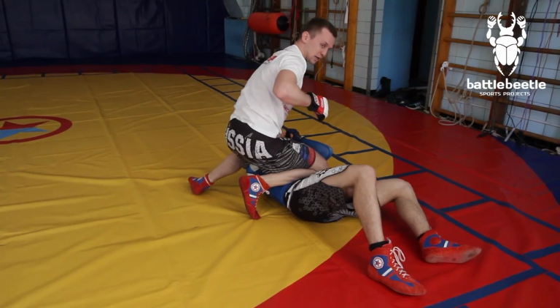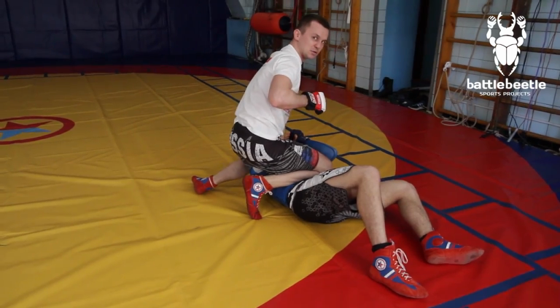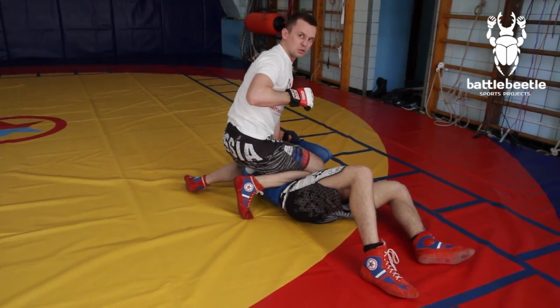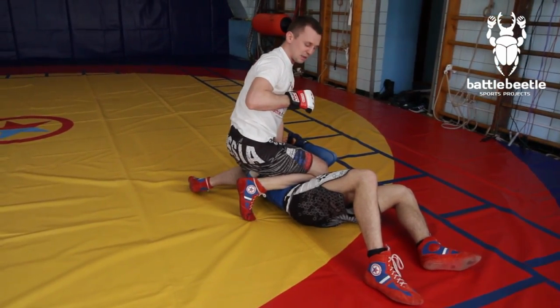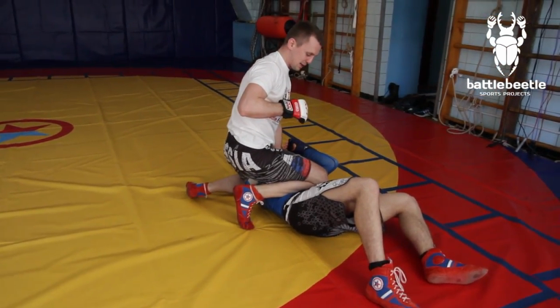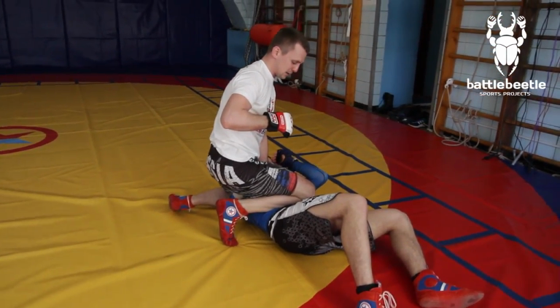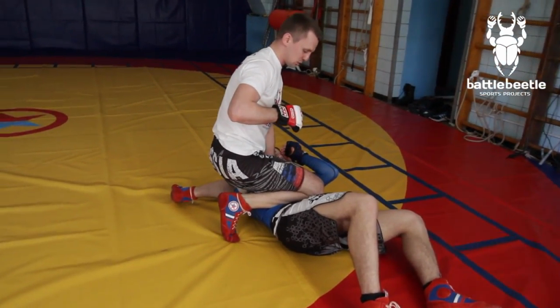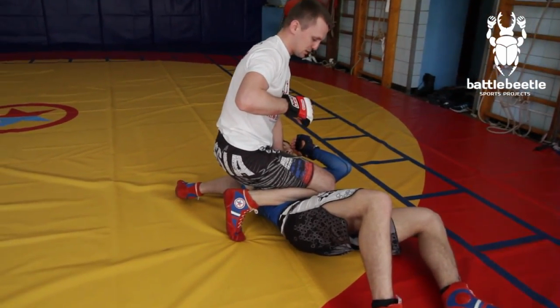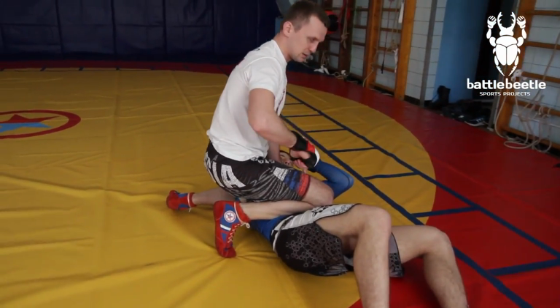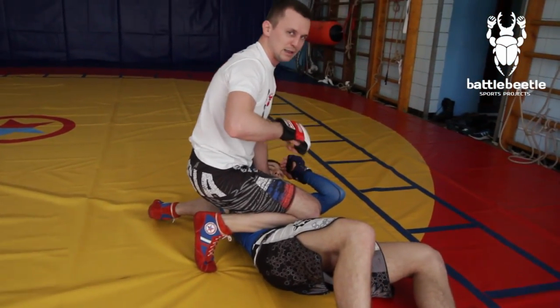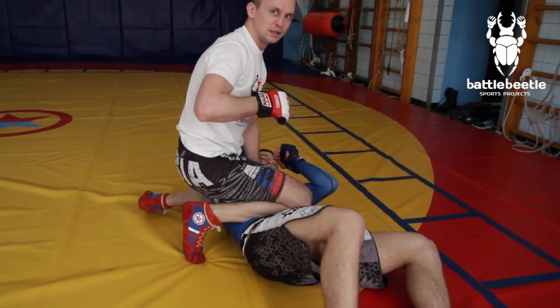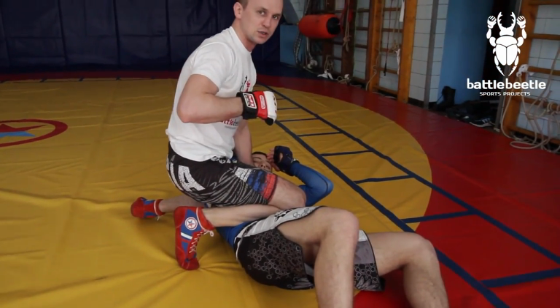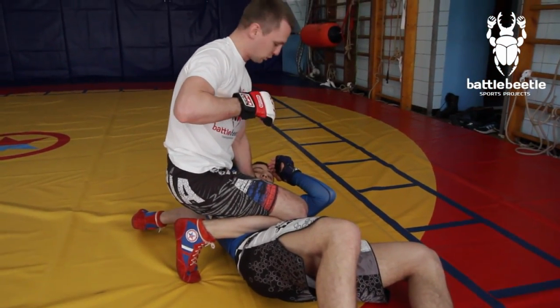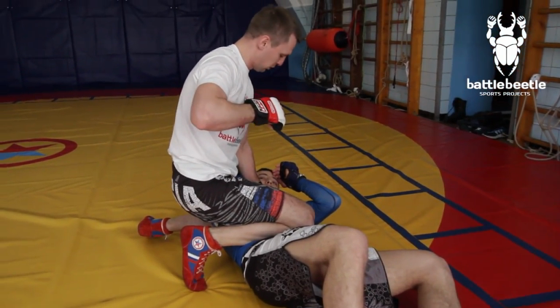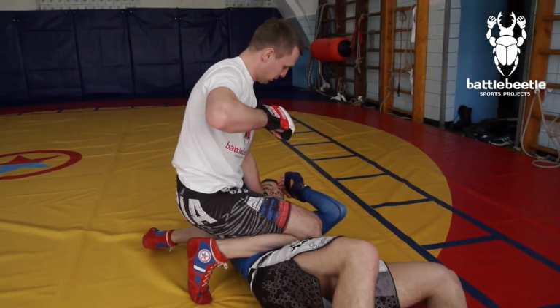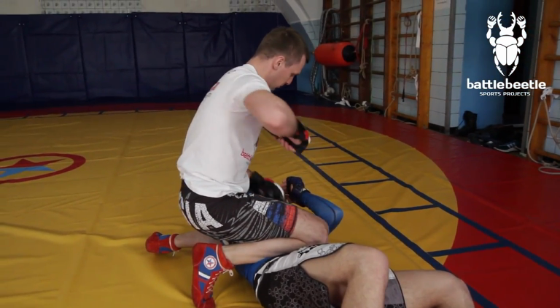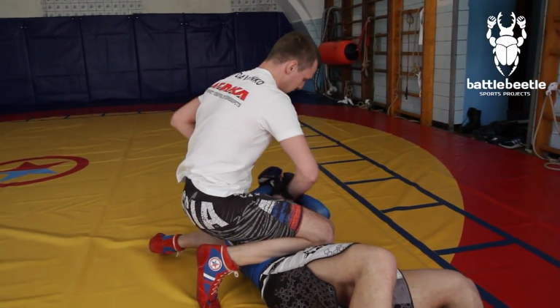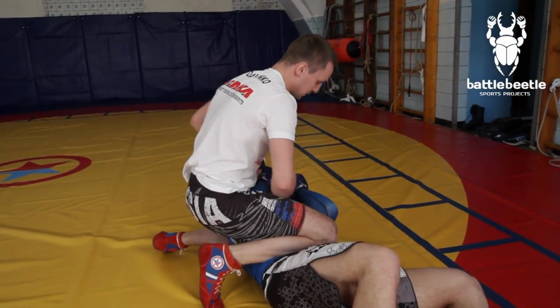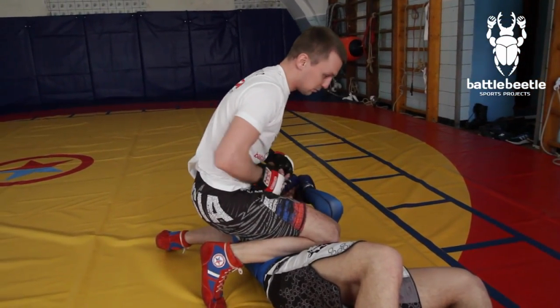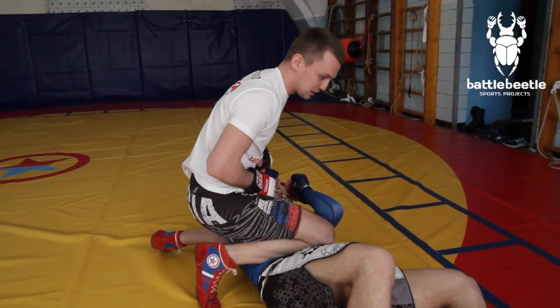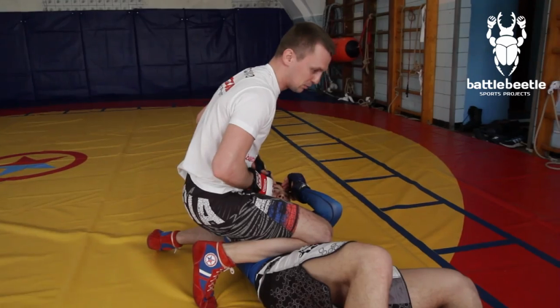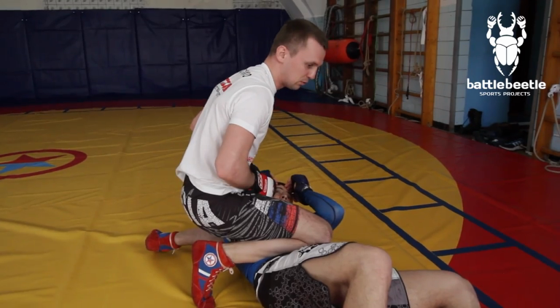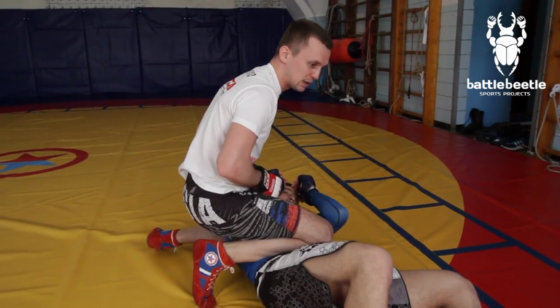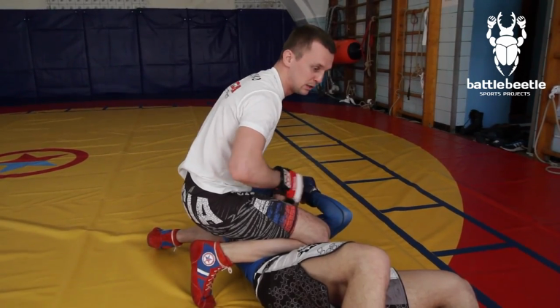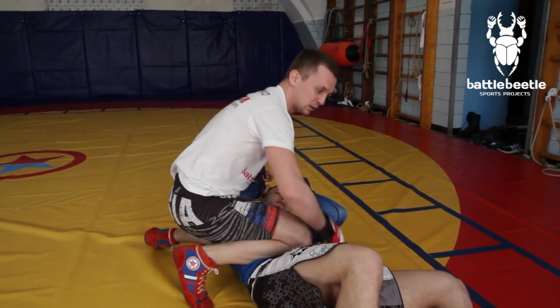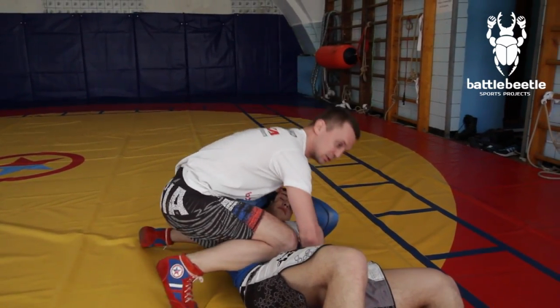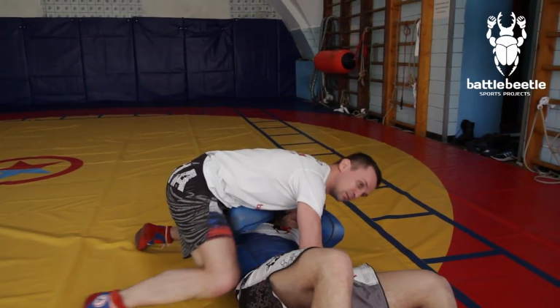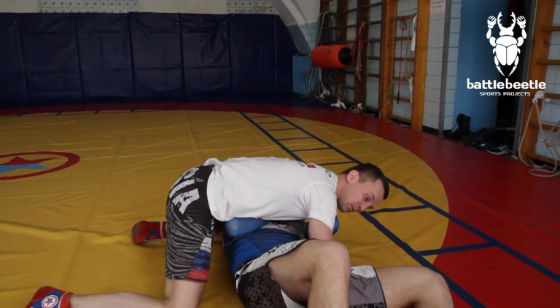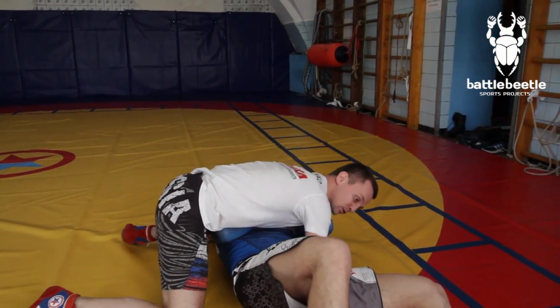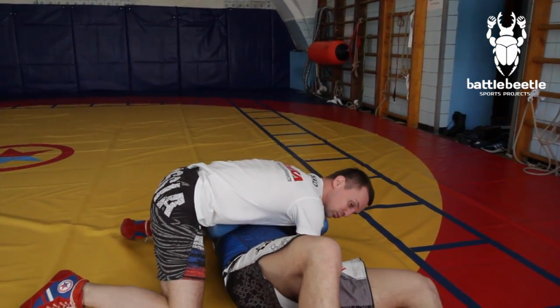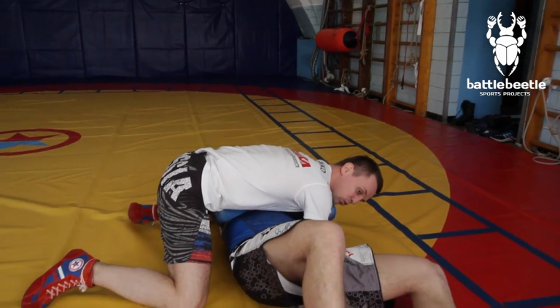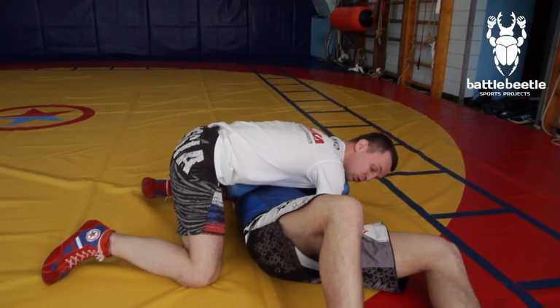After I get him to the ground, I try to put my knee on his belly and throw some punches. Or I move into side control and start to work from there.